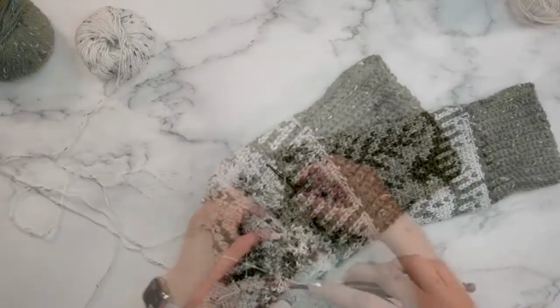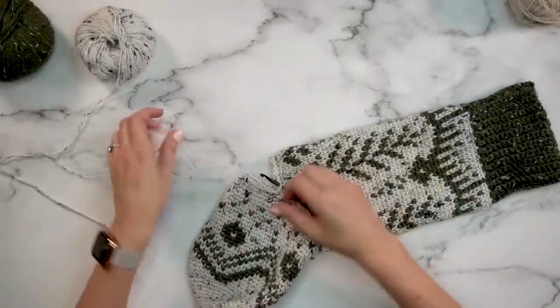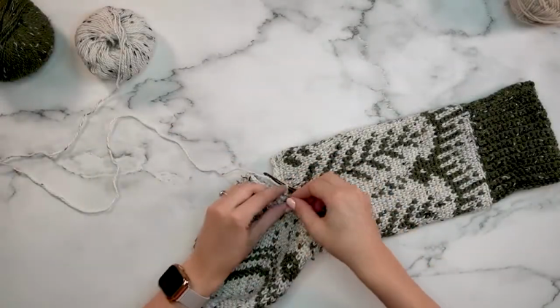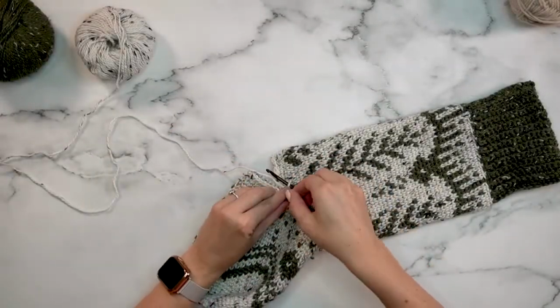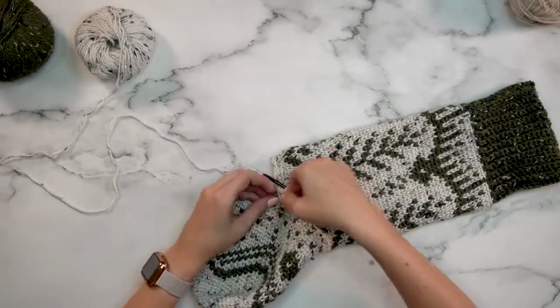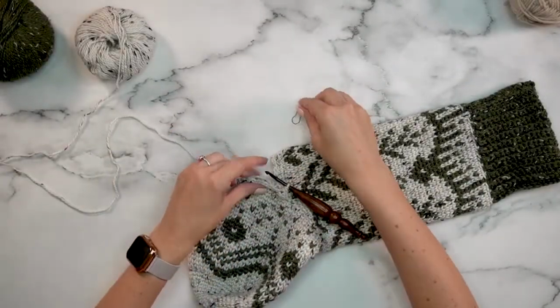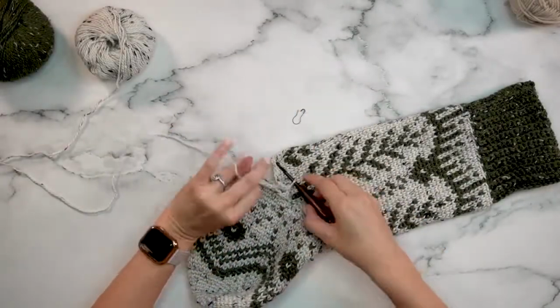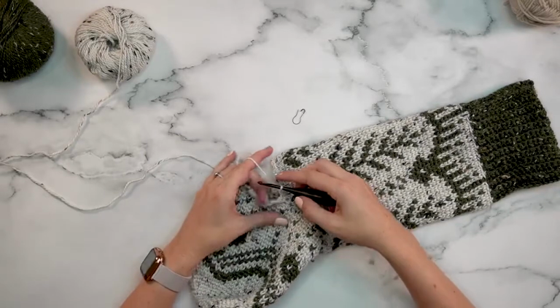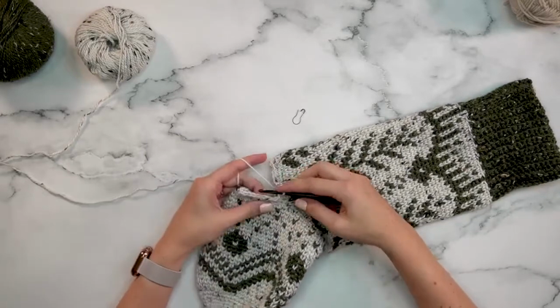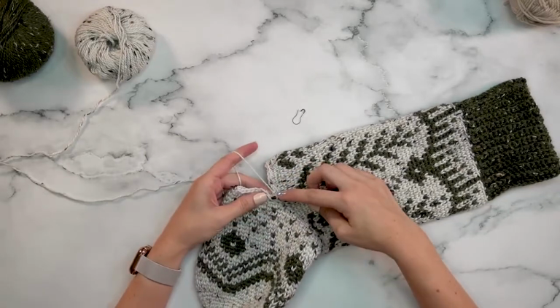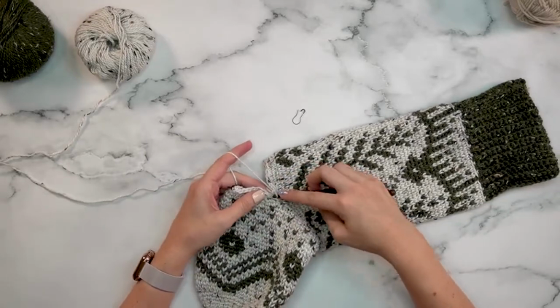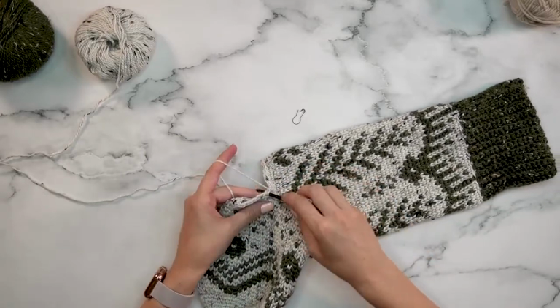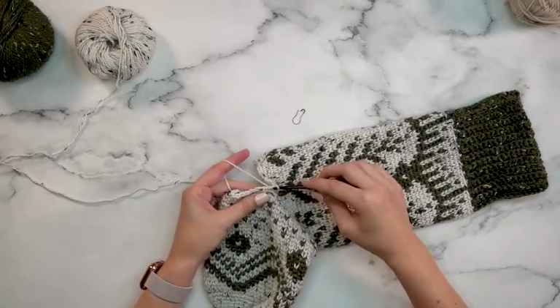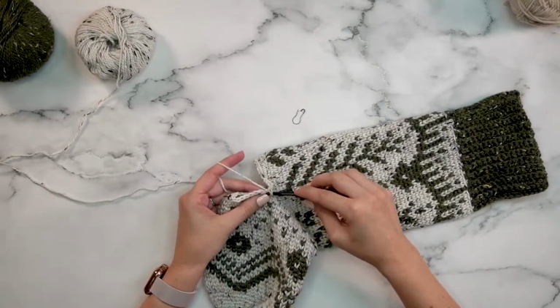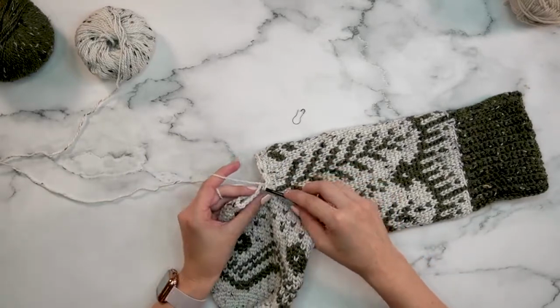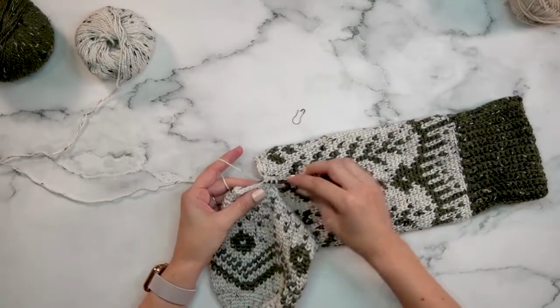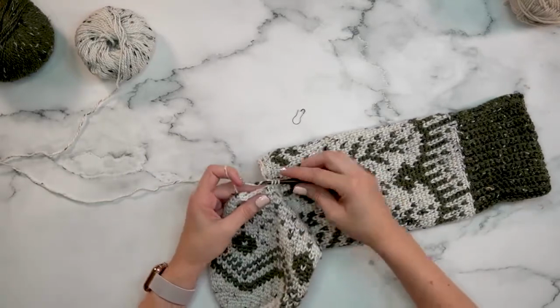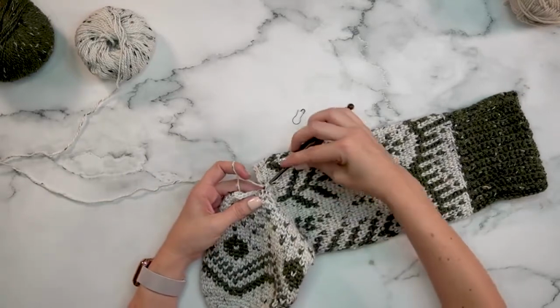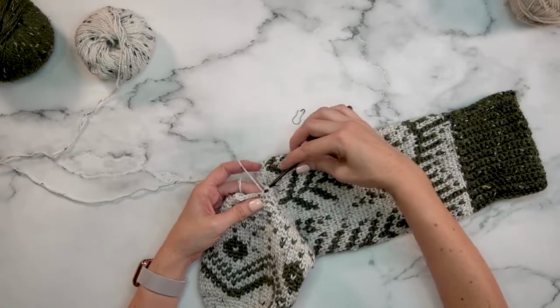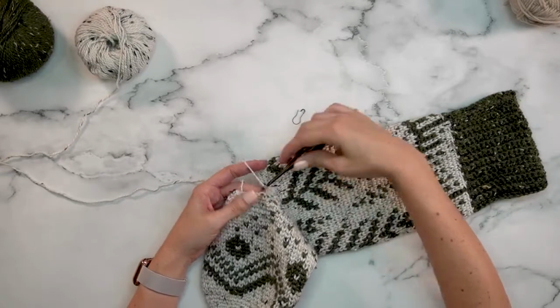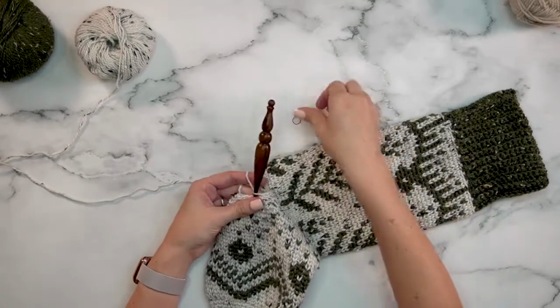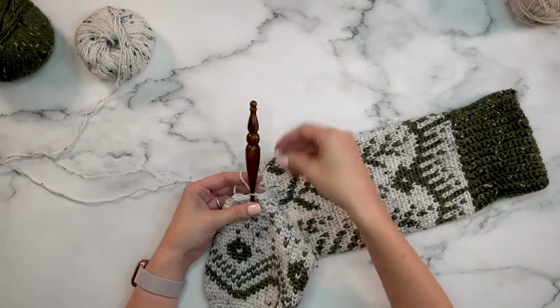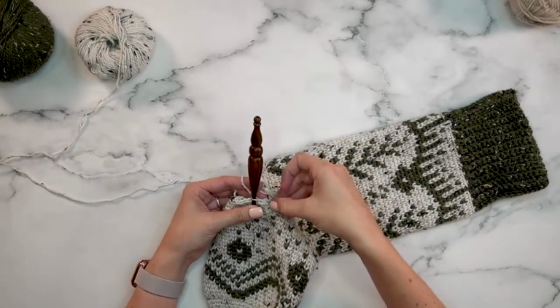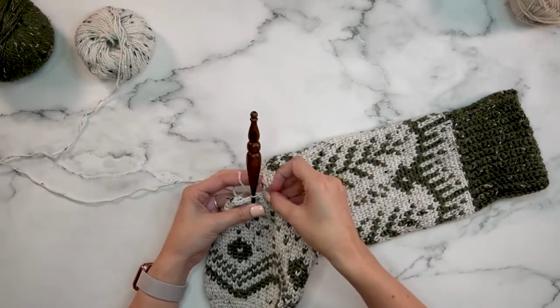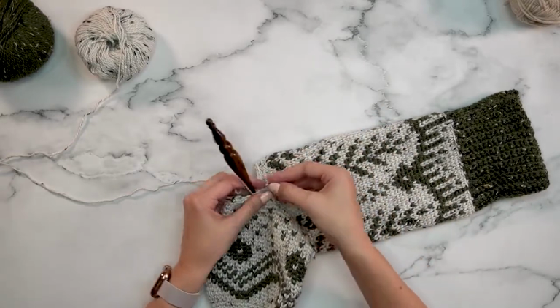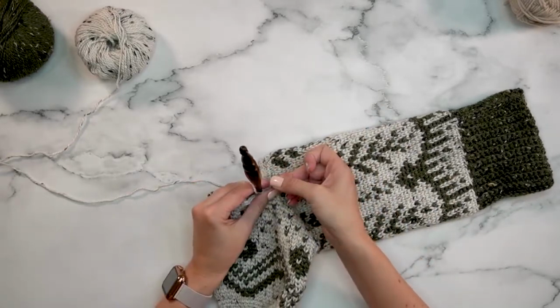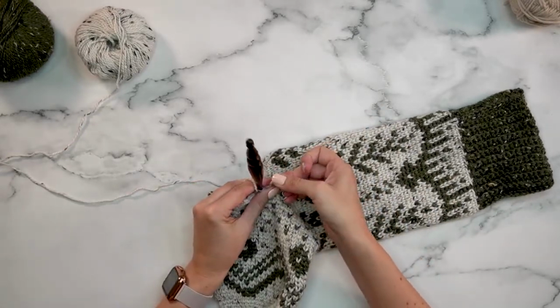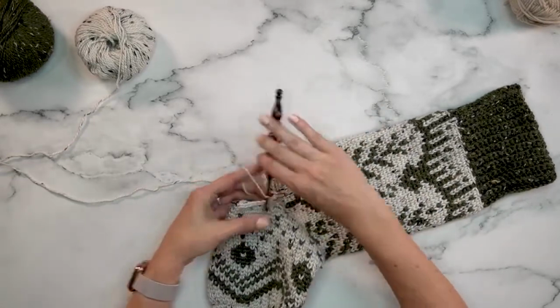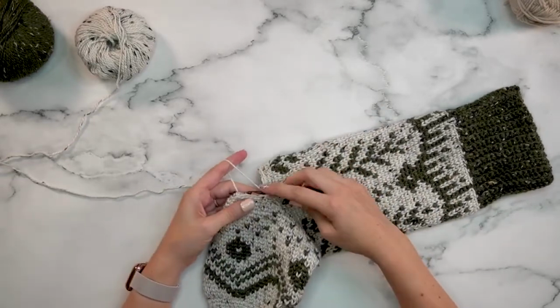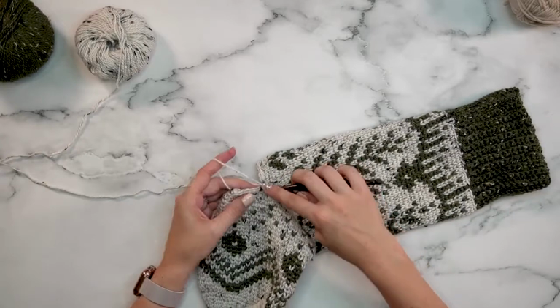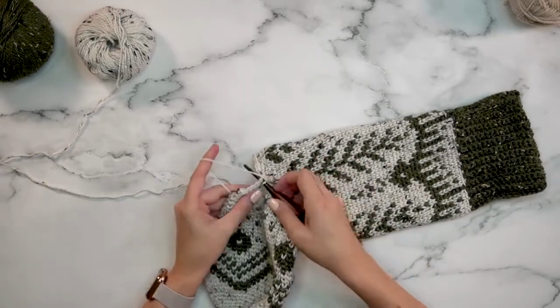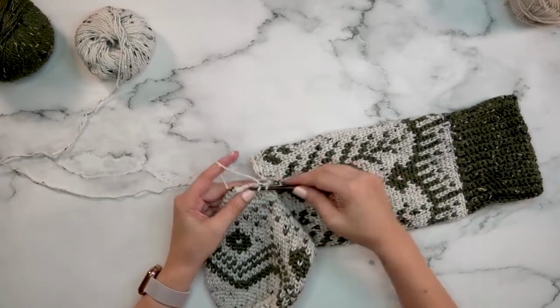For round four we are going to continue decreasing: single crochet two together in the first two, place your stitch marker, and then single crochet into the next seven stitches. That will be your repeat around.